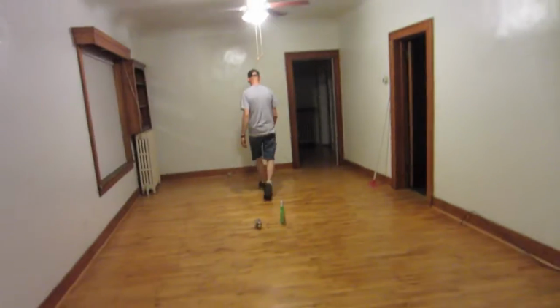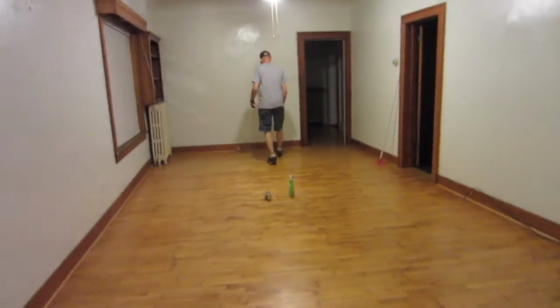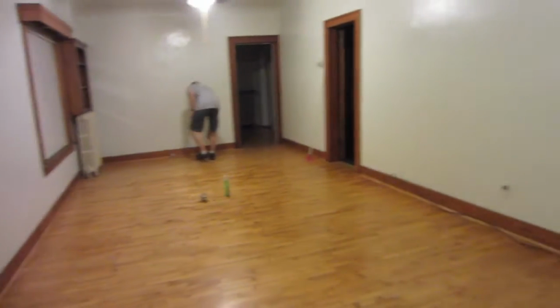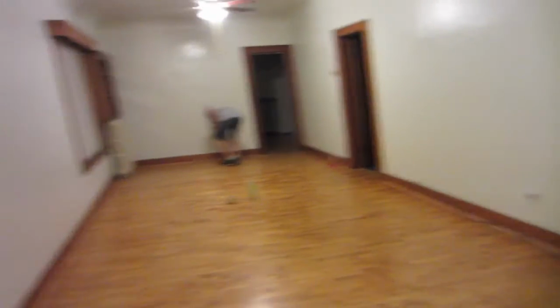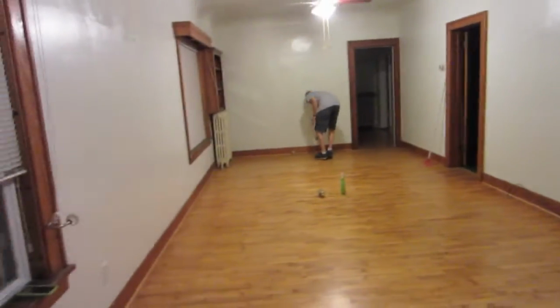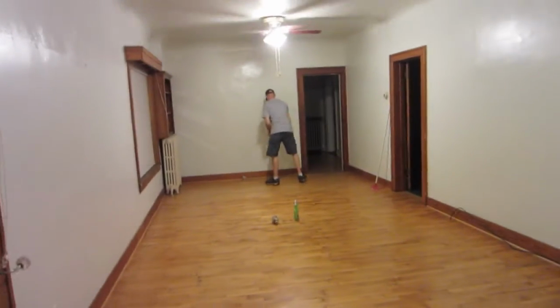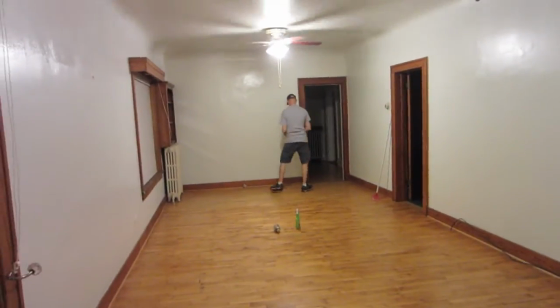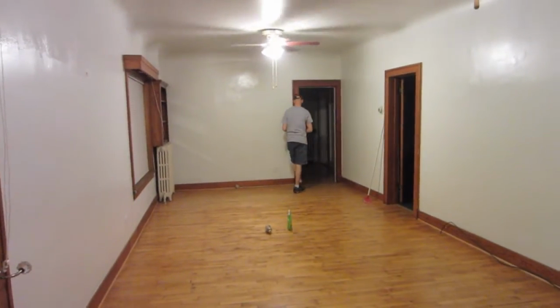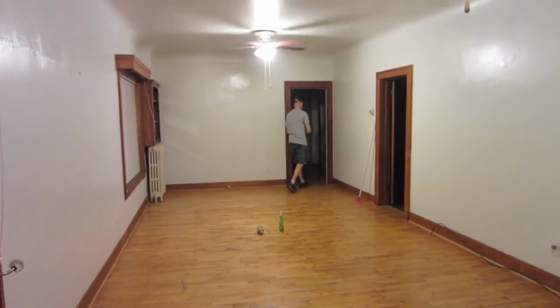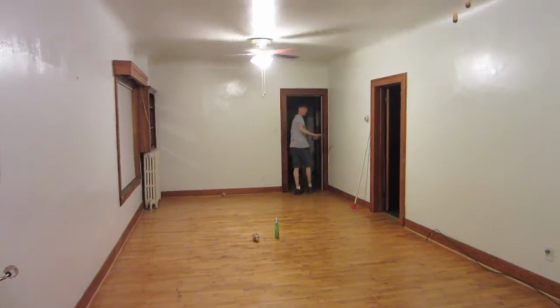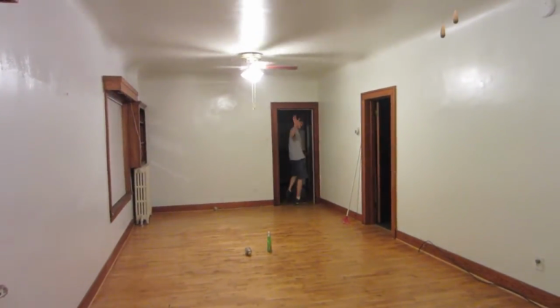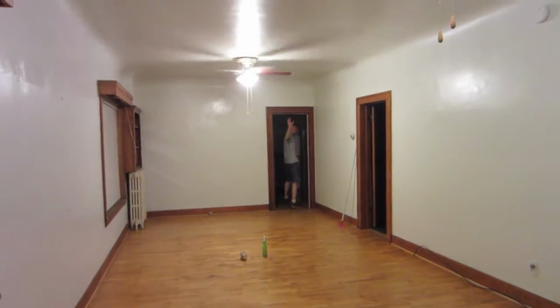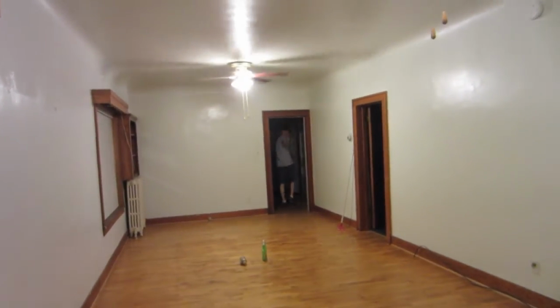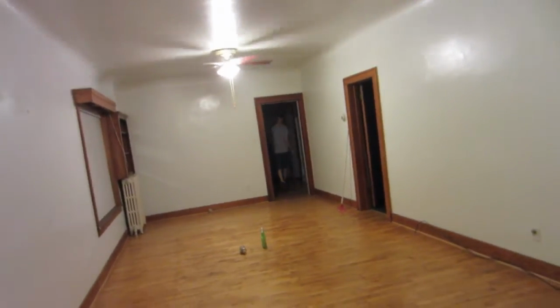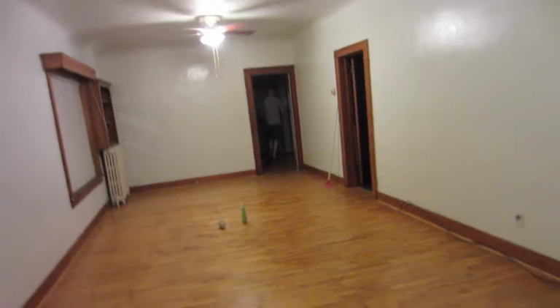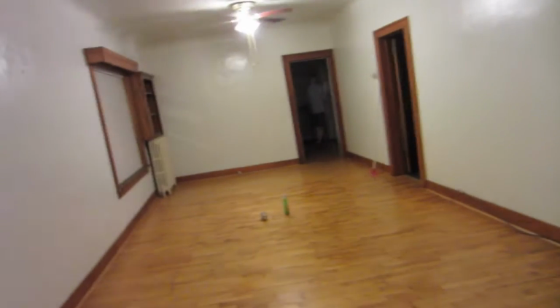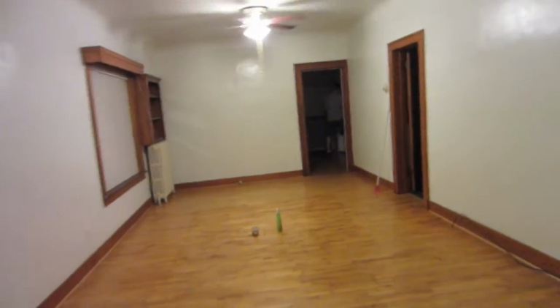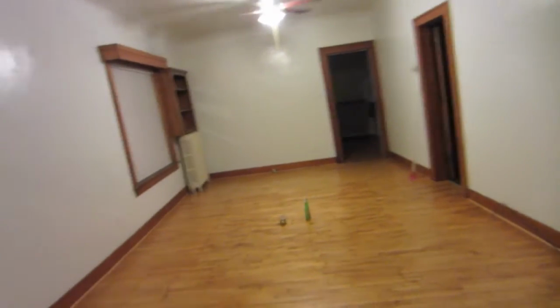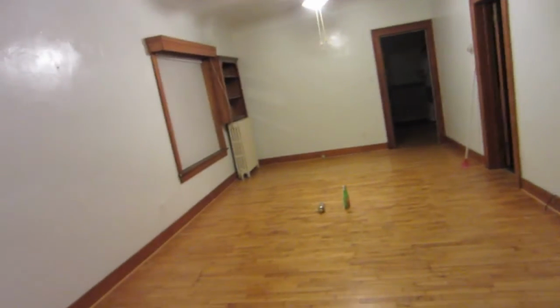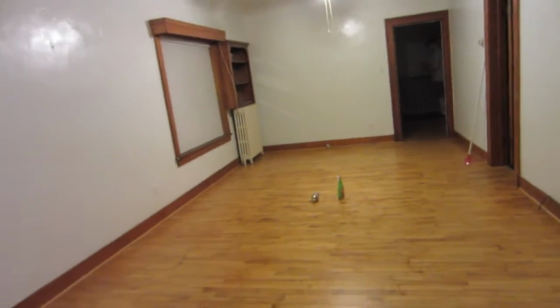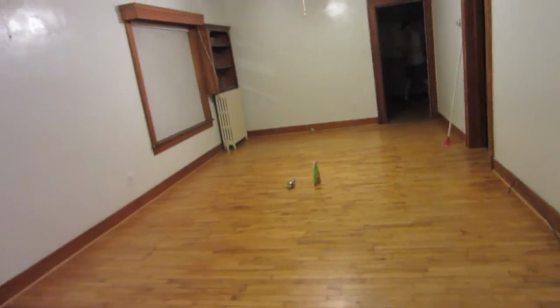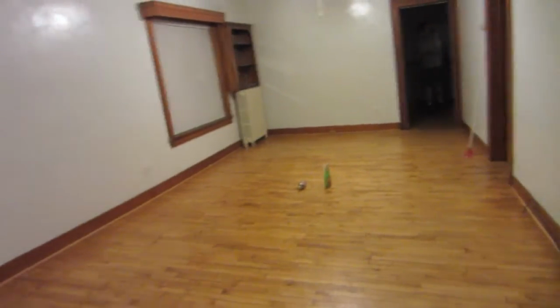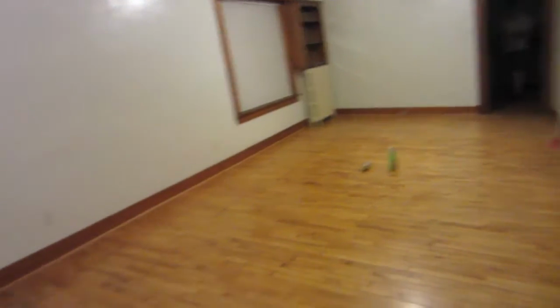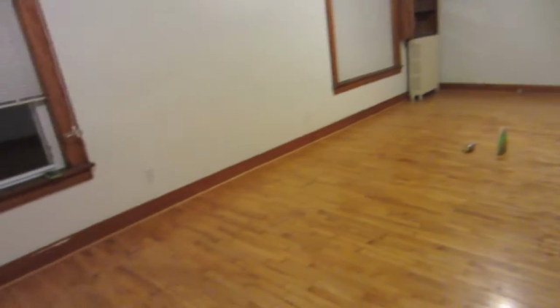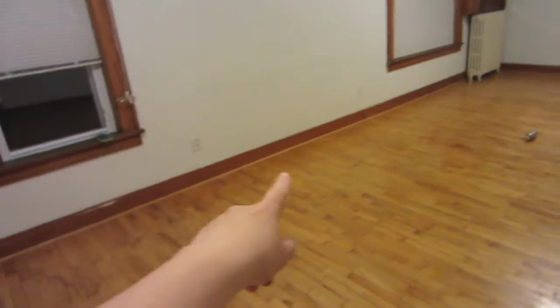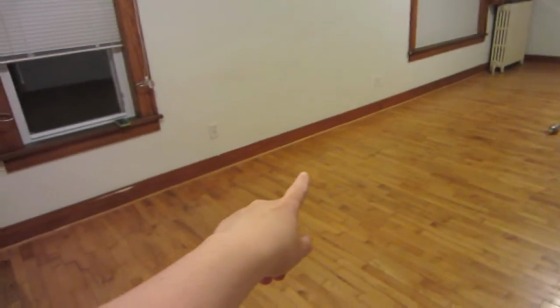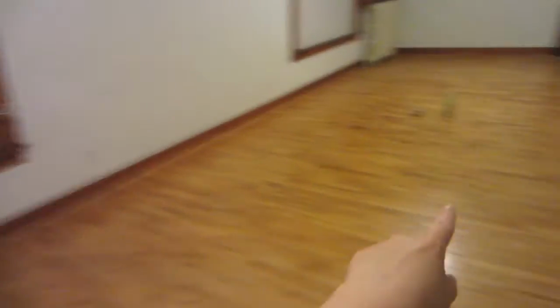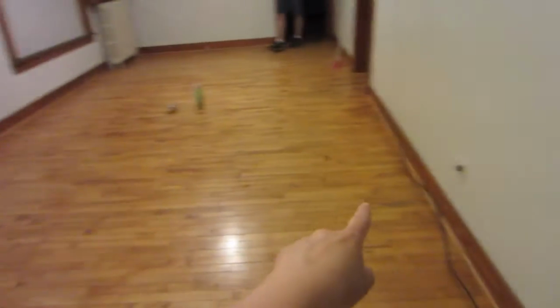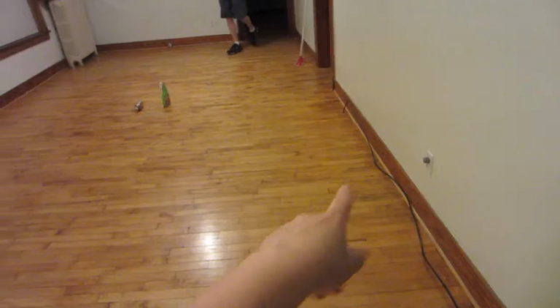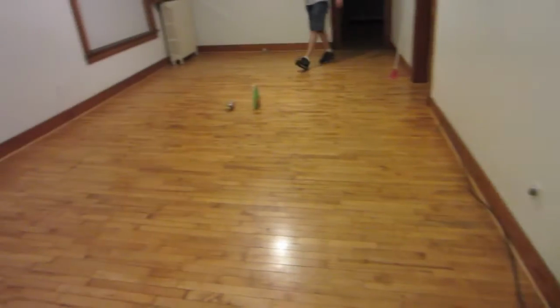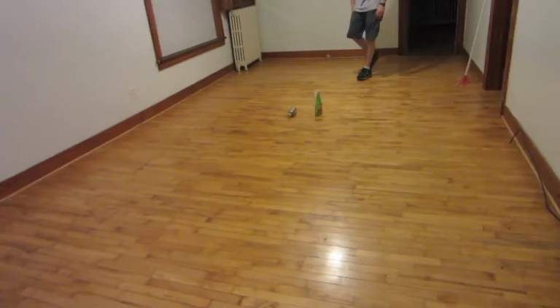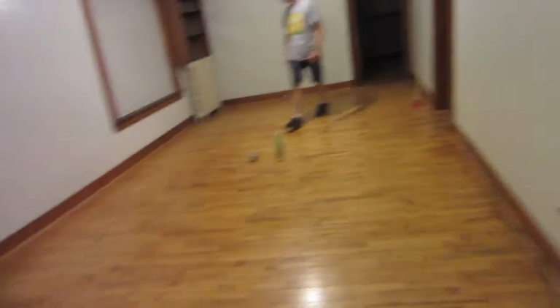This was our giant living room. It's like 26 feet long, but it's only 12 feet wide, which means when you put the couch there and the TV here, you can't play the Kinect.